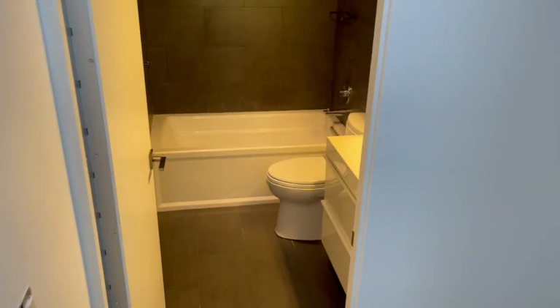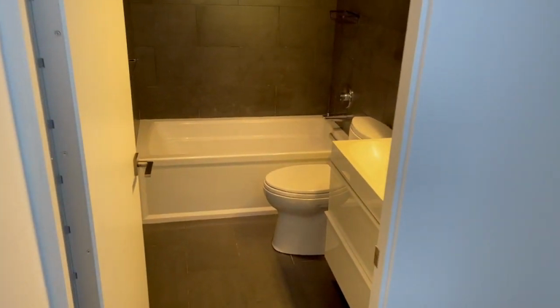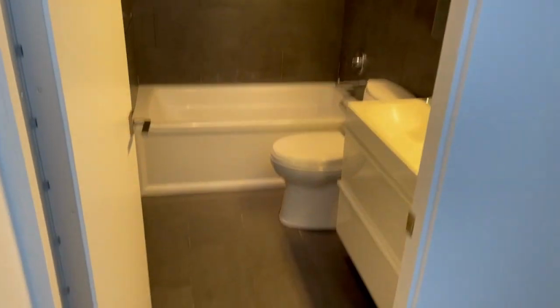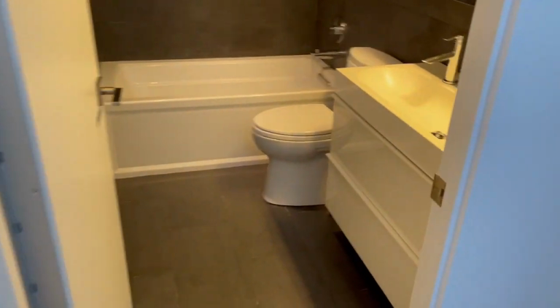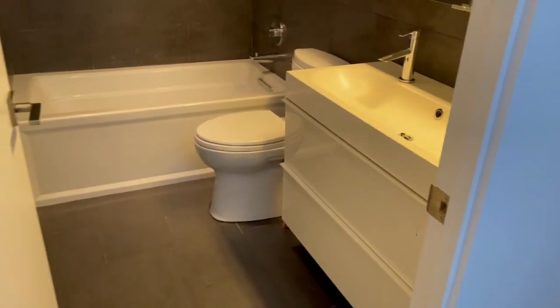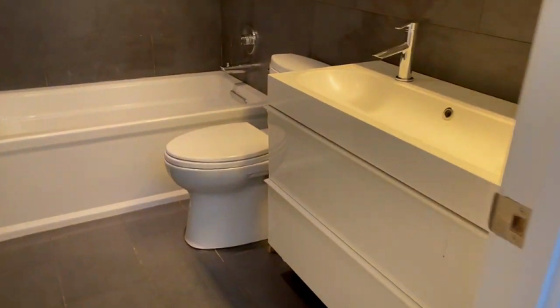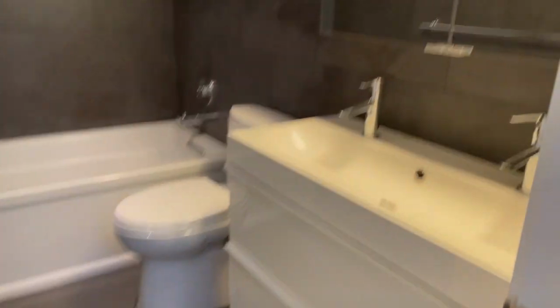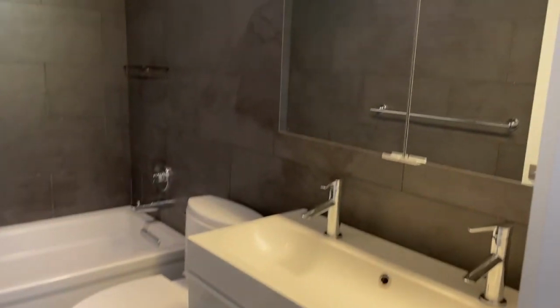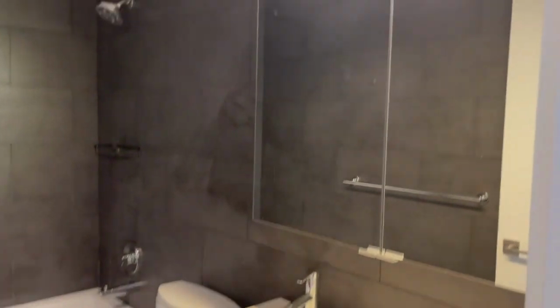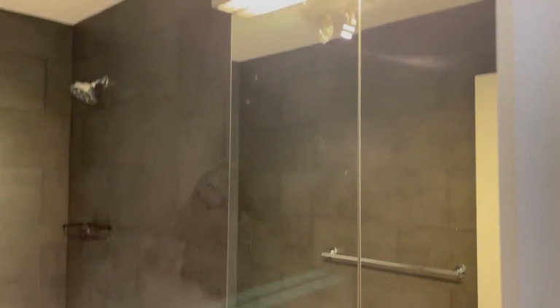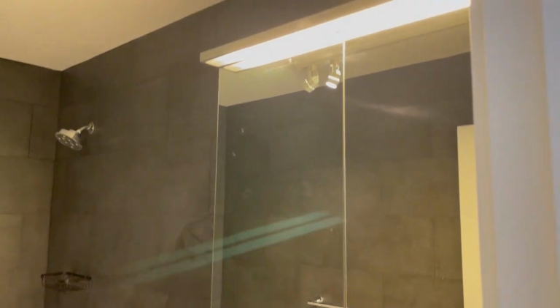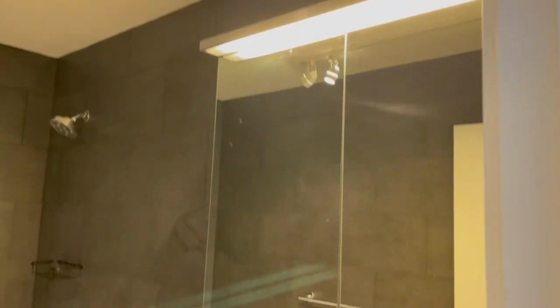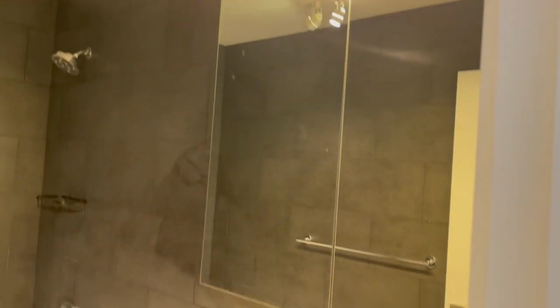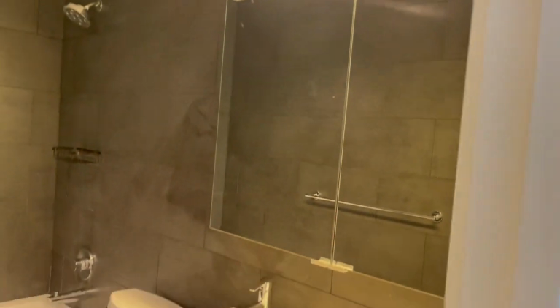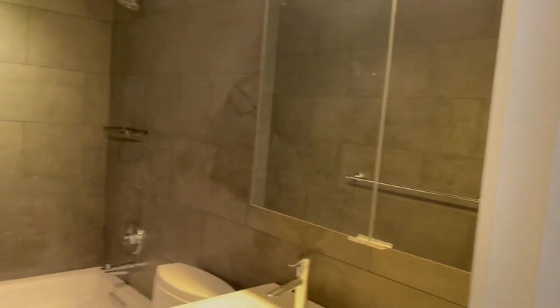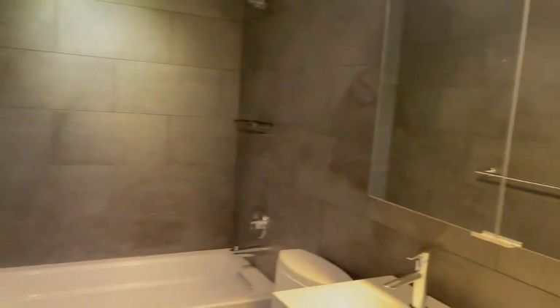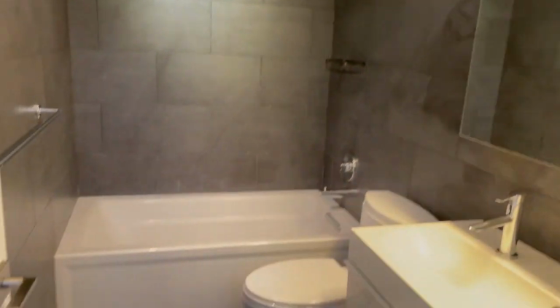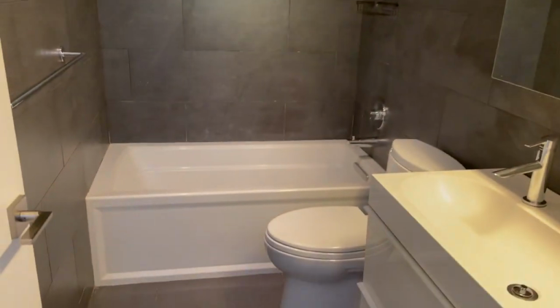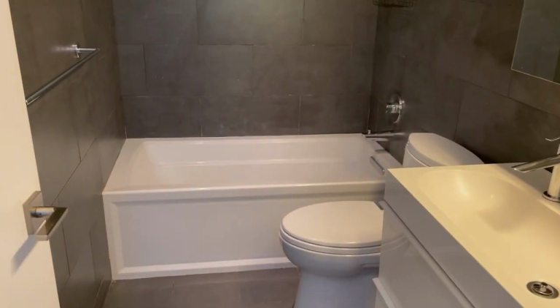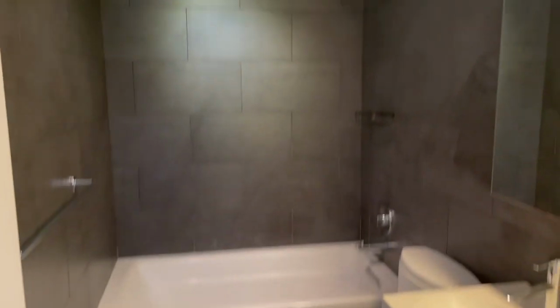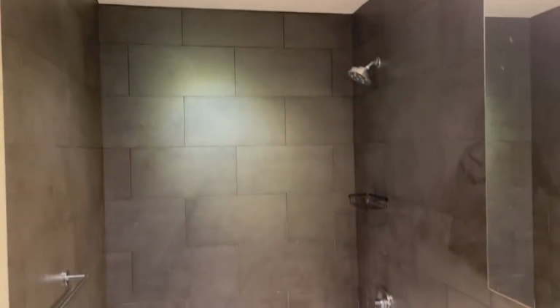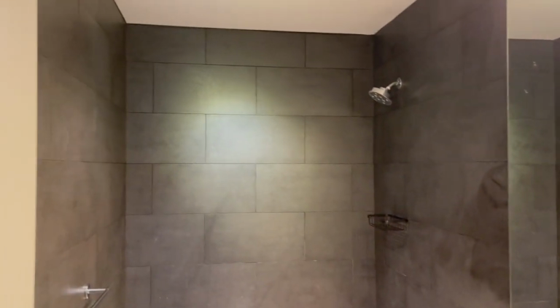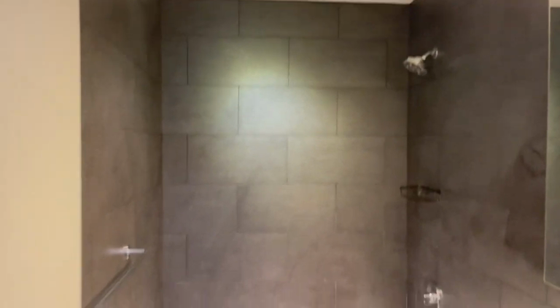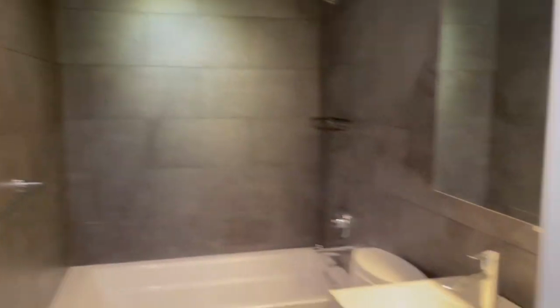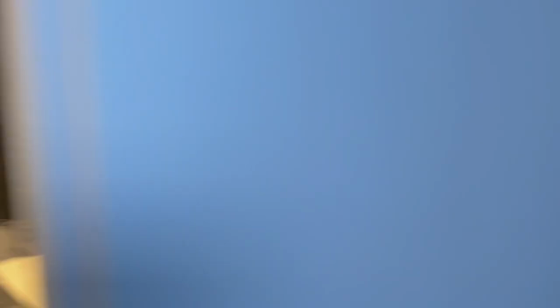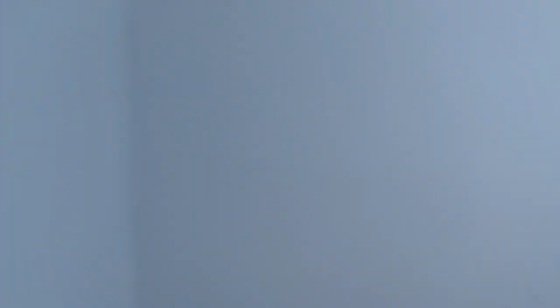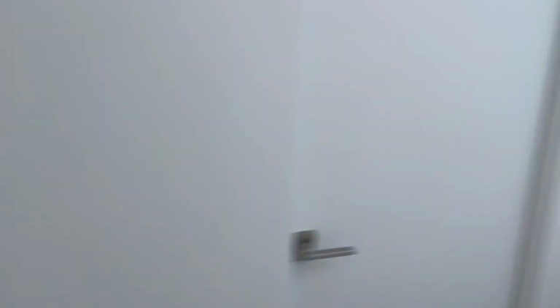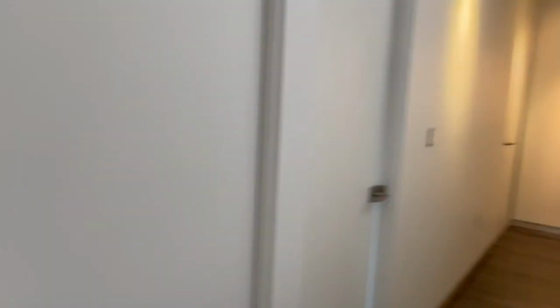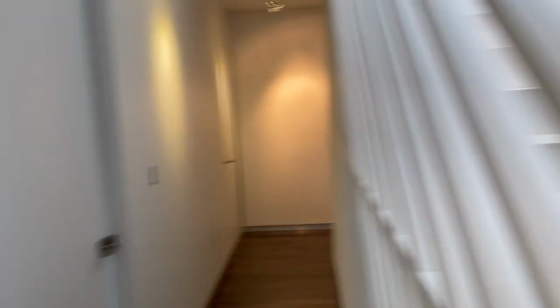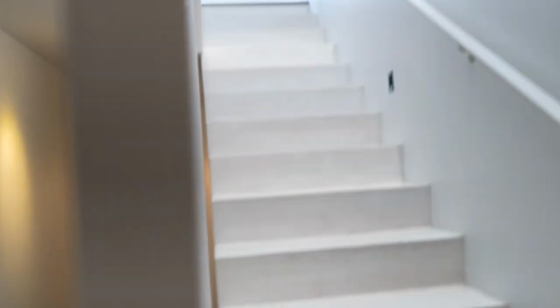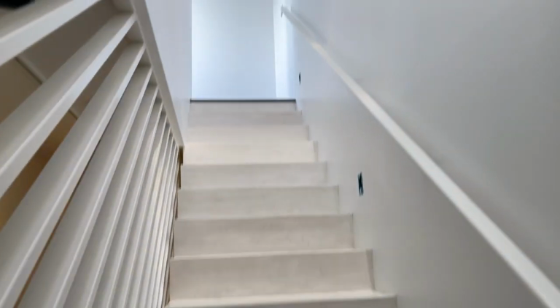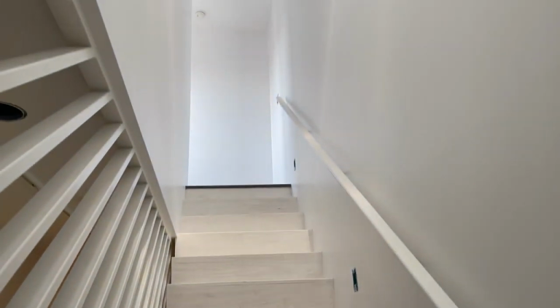This is the hall bath. It's got a big vanity right there, a mirror, and a nice deep tub in the shower.